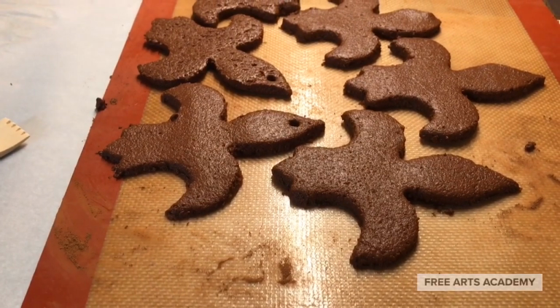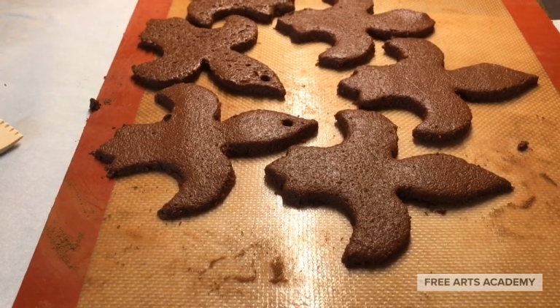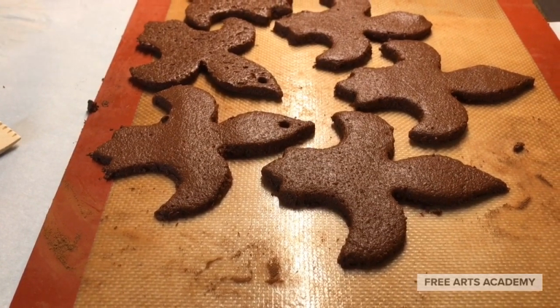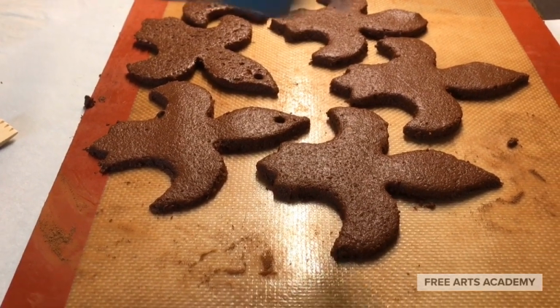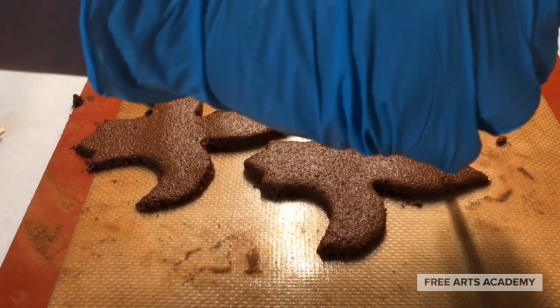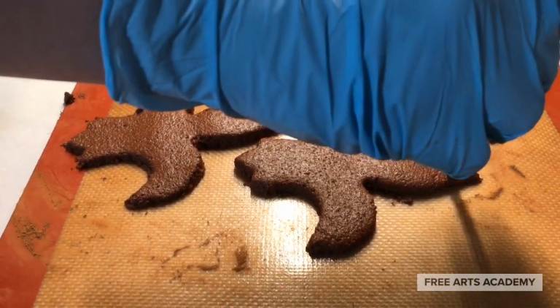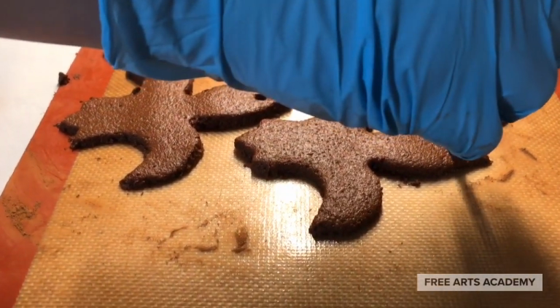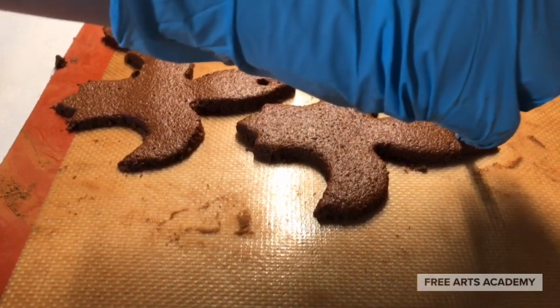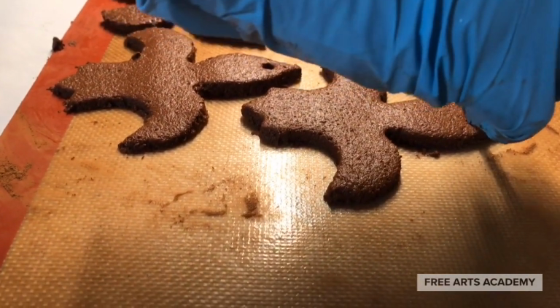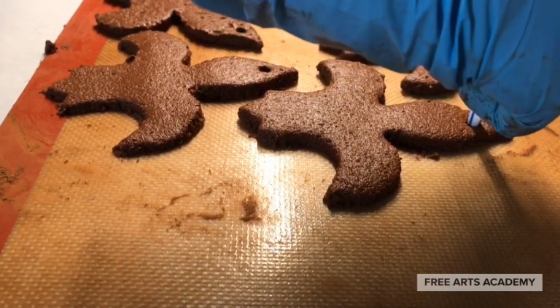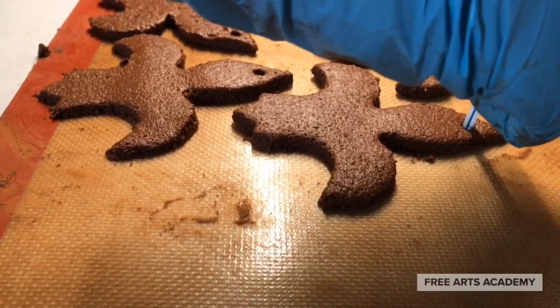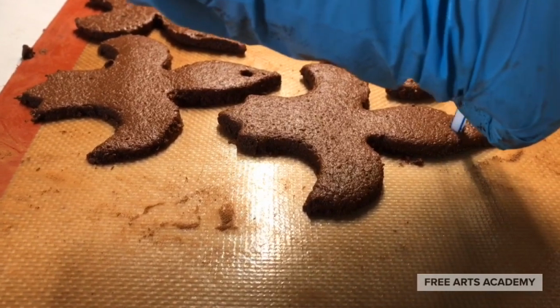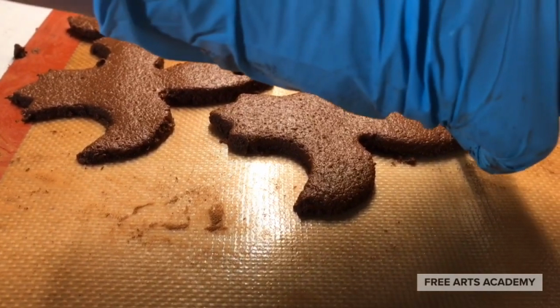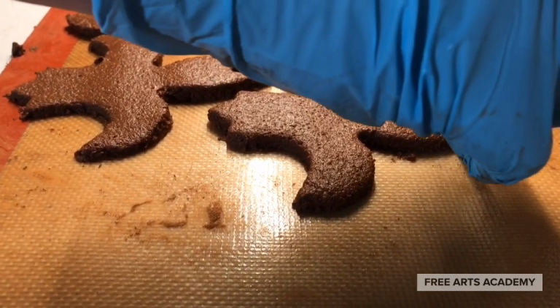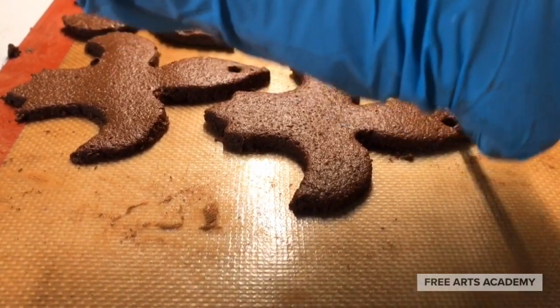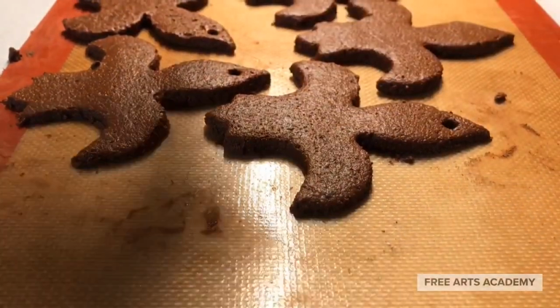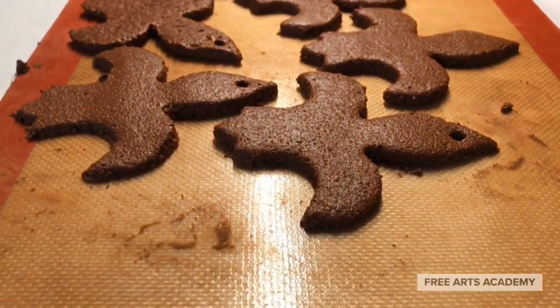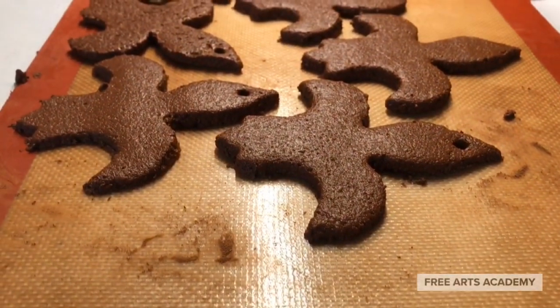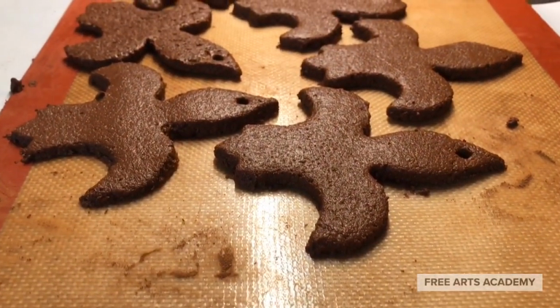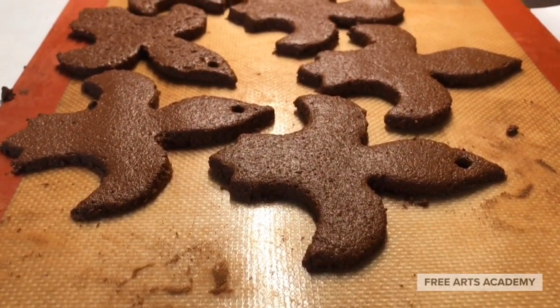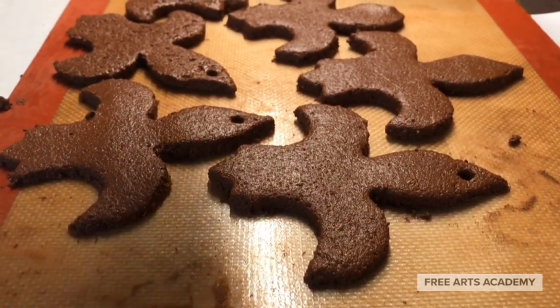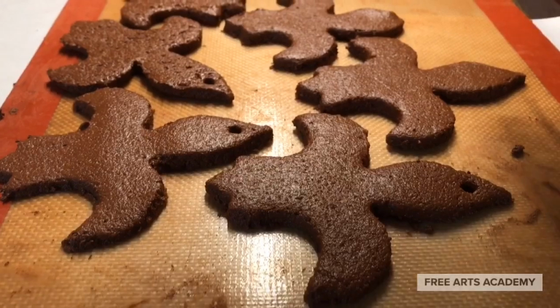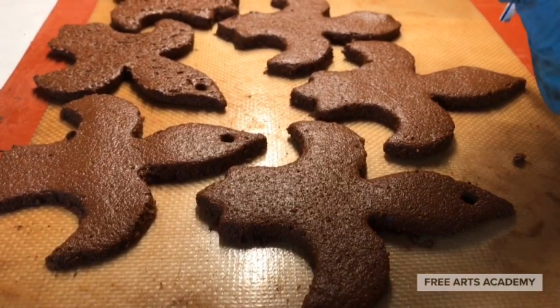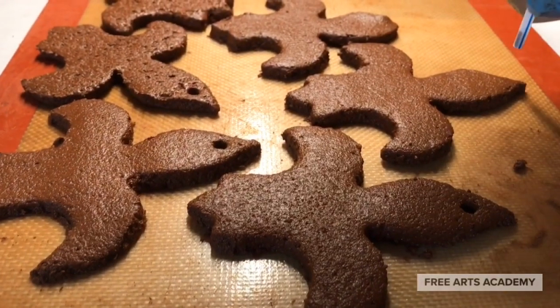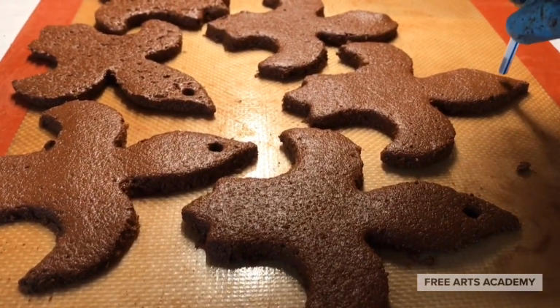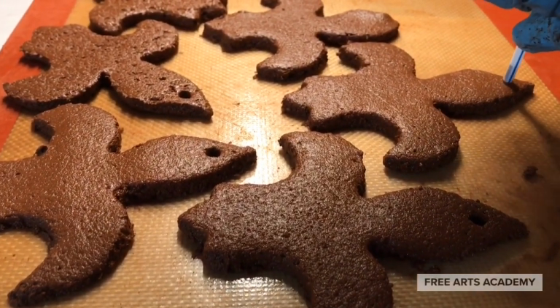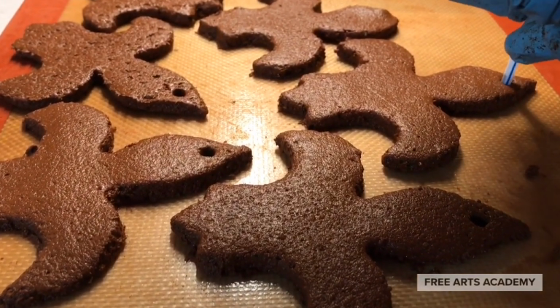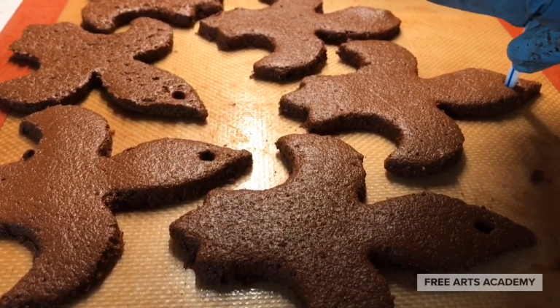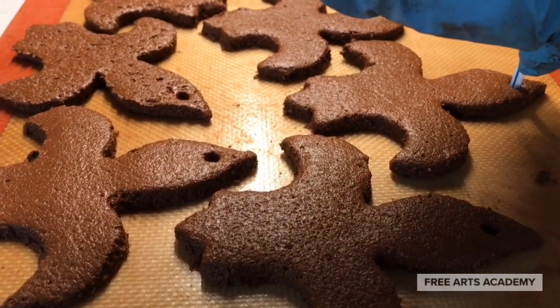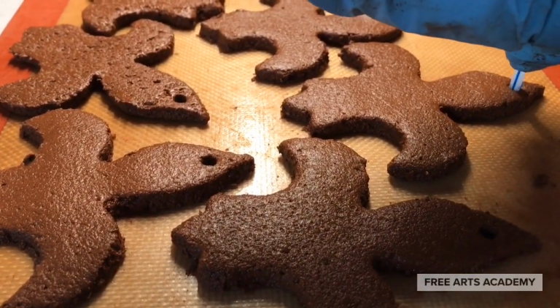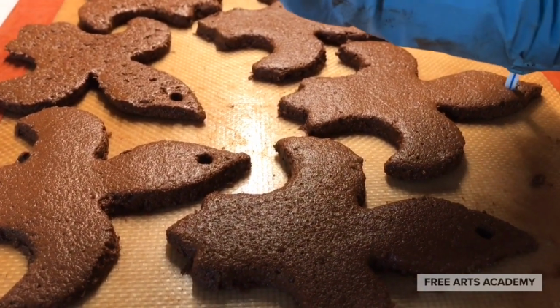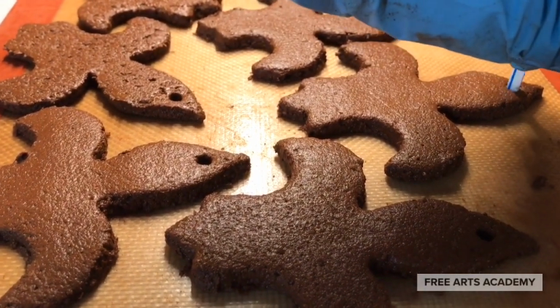Now we need to cut a hole in the top of our ornaments, and we'll do that using a flexible plastic straw. You can see I'm kind of twisting the straw around as I make the hole — that helps to put the dough in the straw, so when you lift it, you're left with an empty hole.